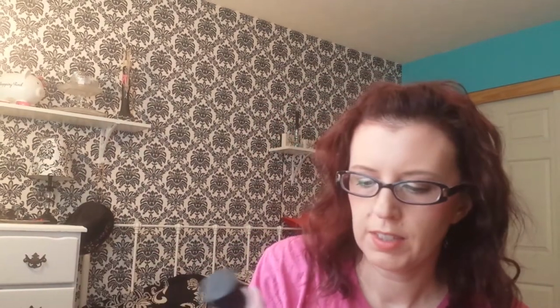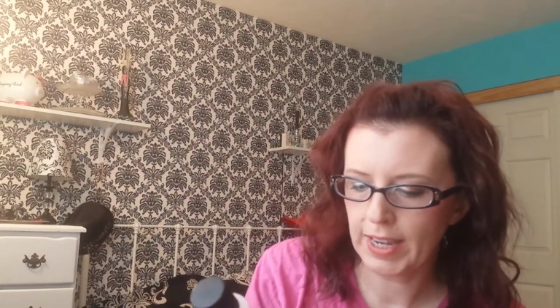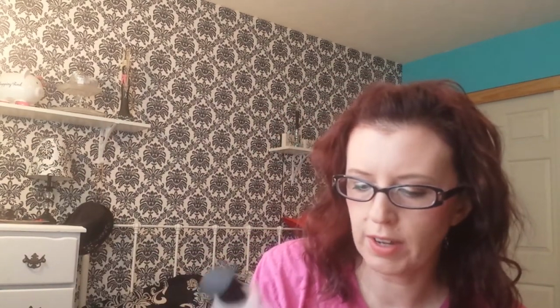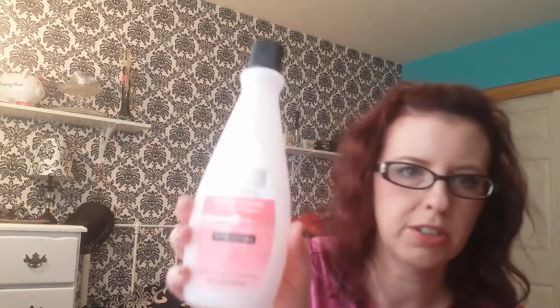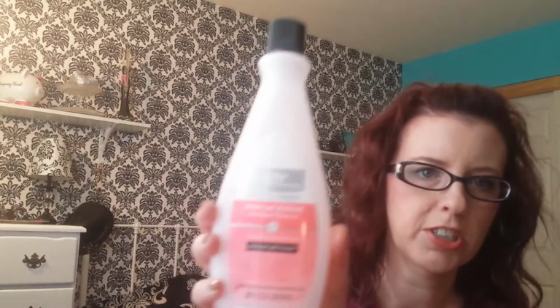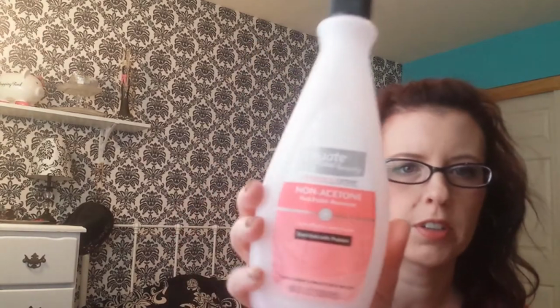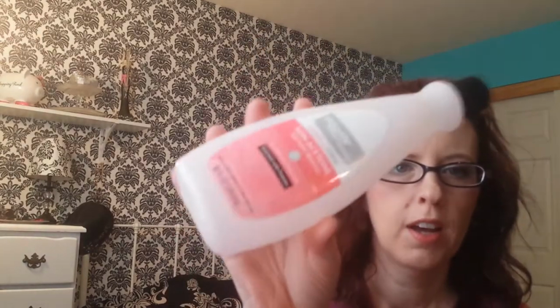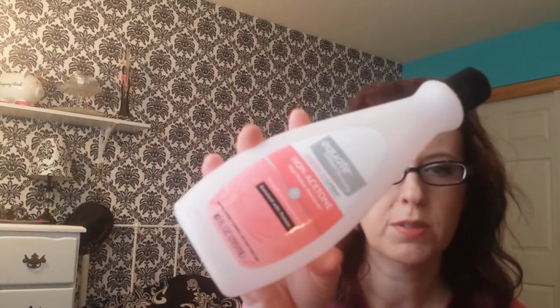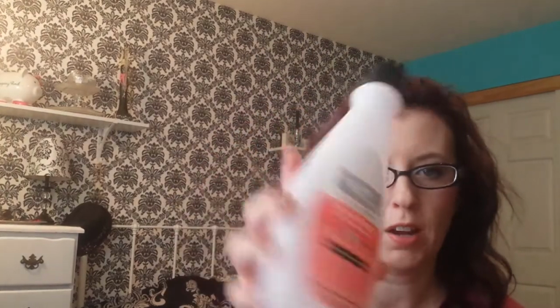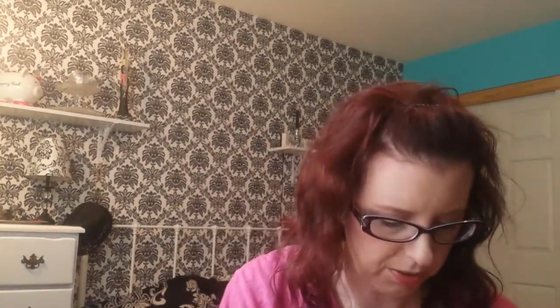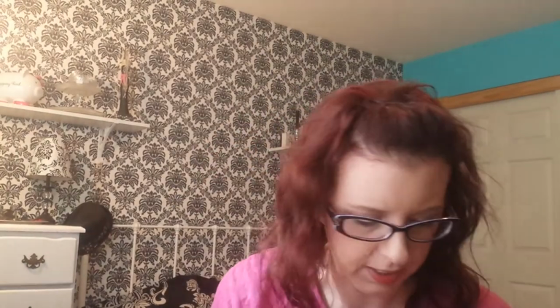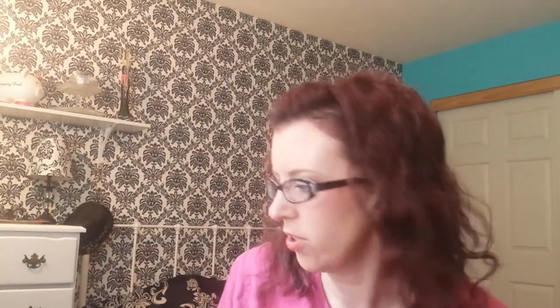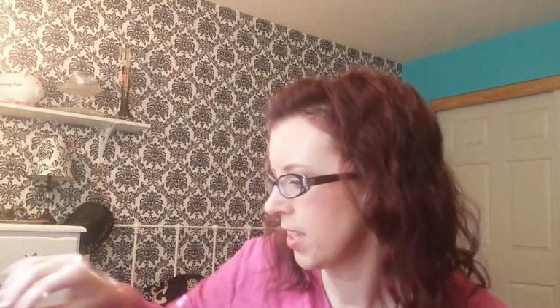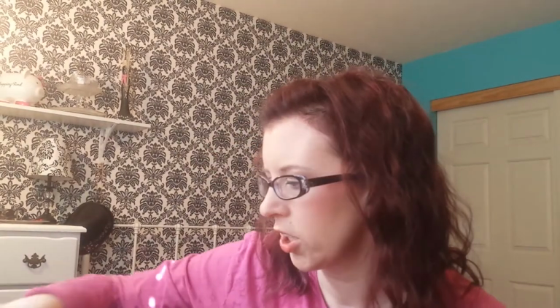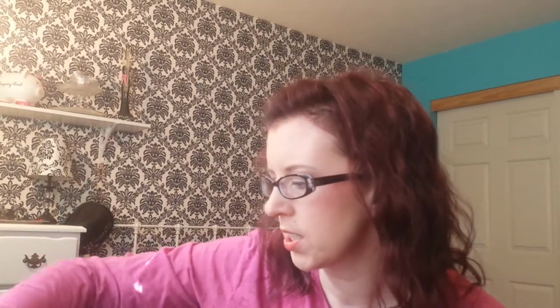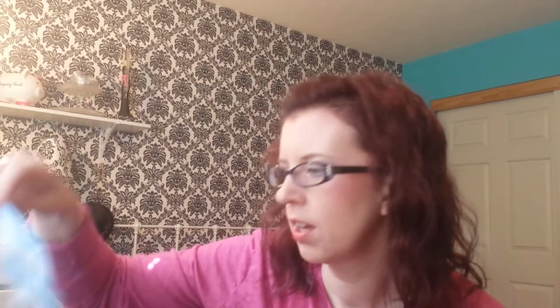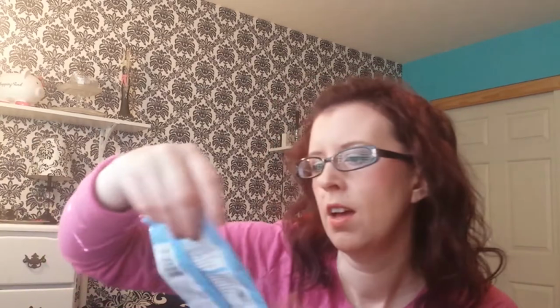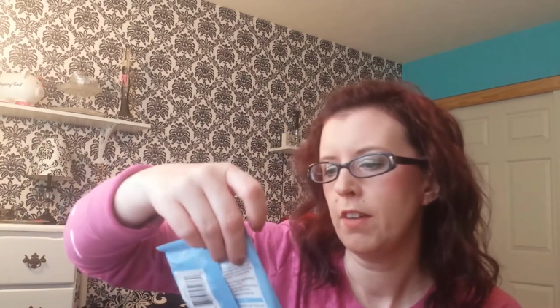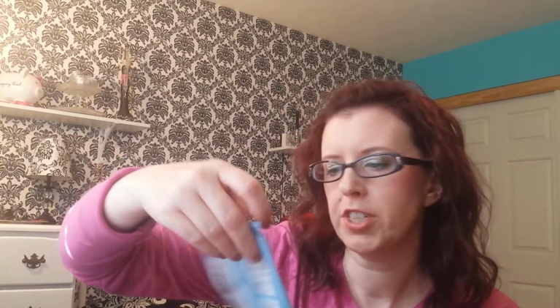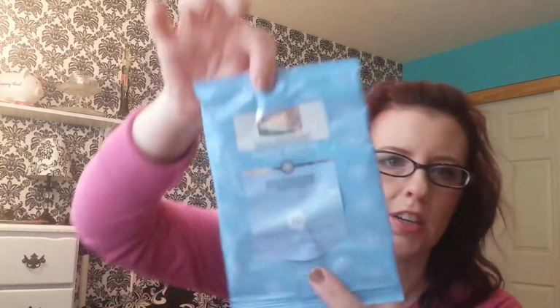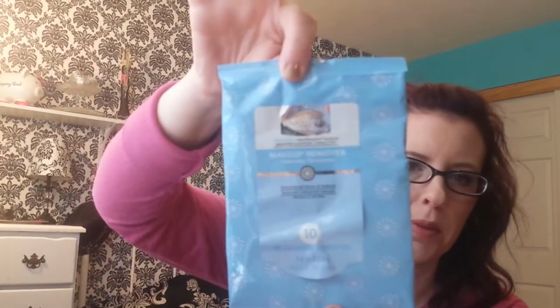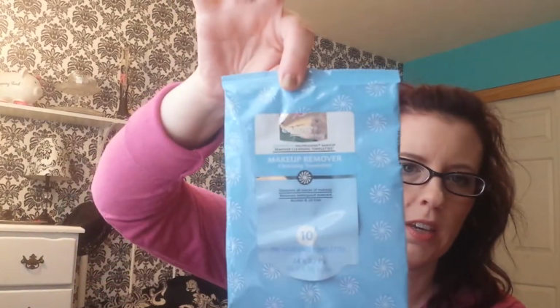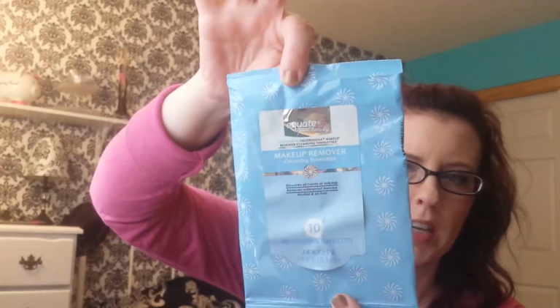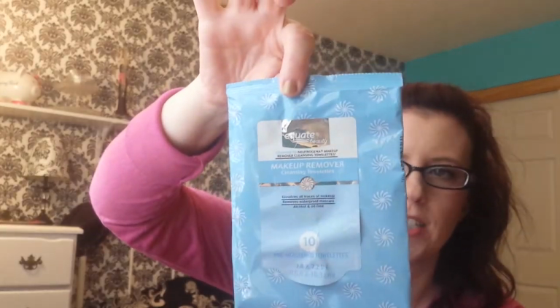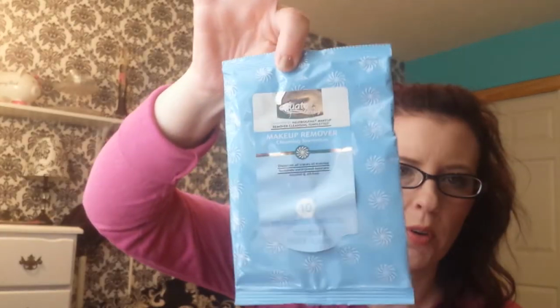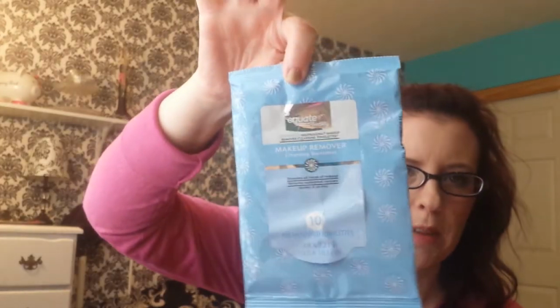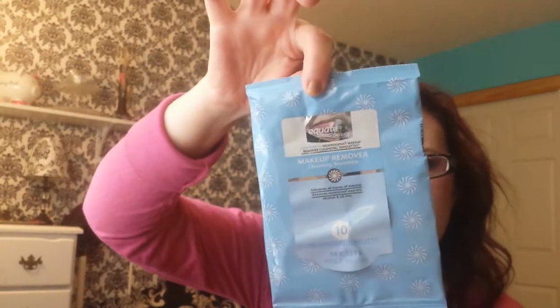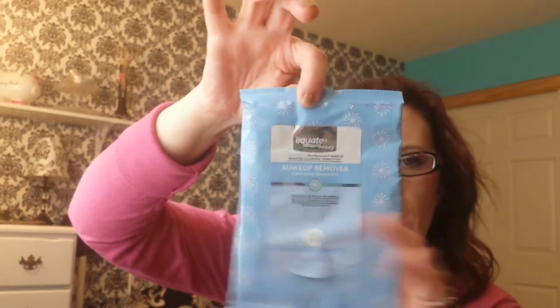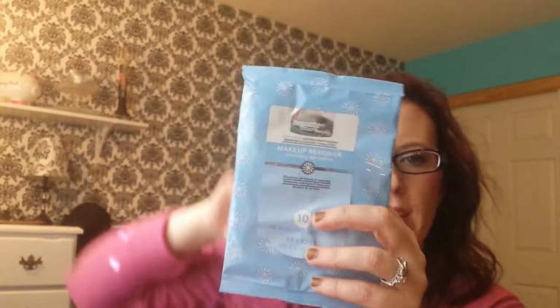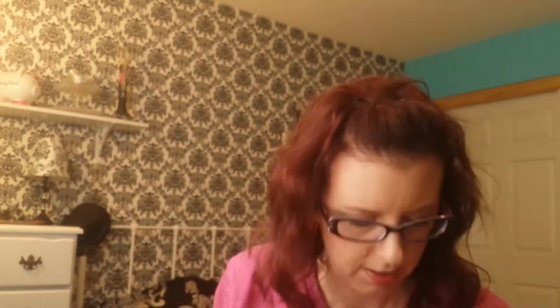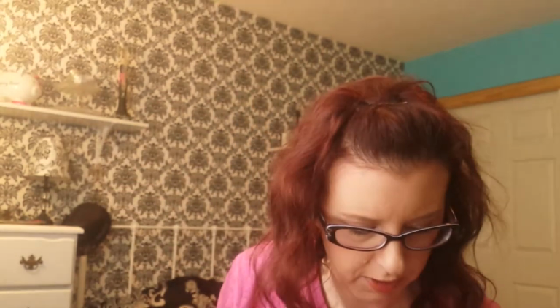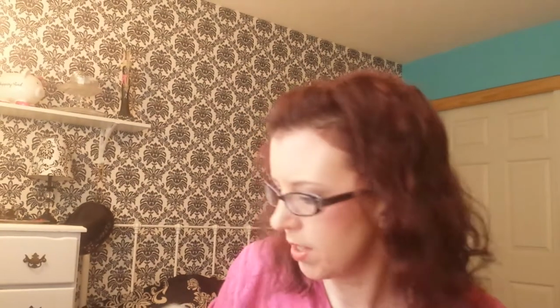I have the Equate Non-Acetone Nail Polish Remover, which is what I always use. I don't like the acetone — it dries out my fingers. I also finished the Equate Beauty Makeup Cleansing Travel Wipes that I bought when we were traveling.